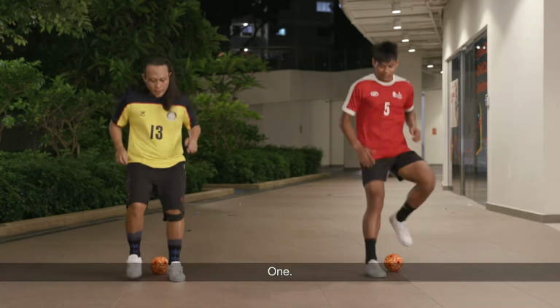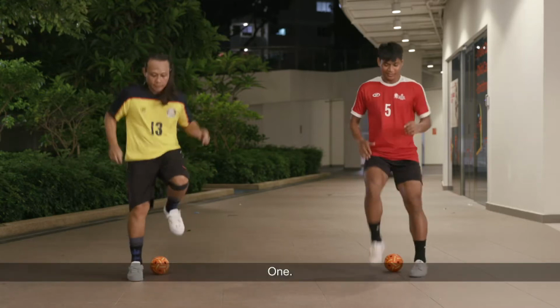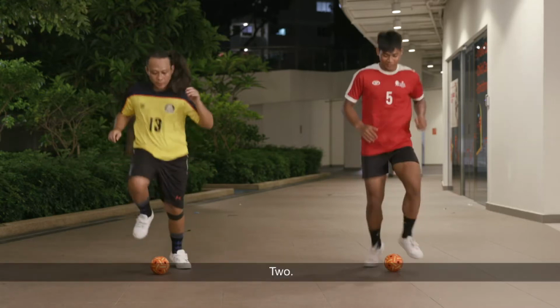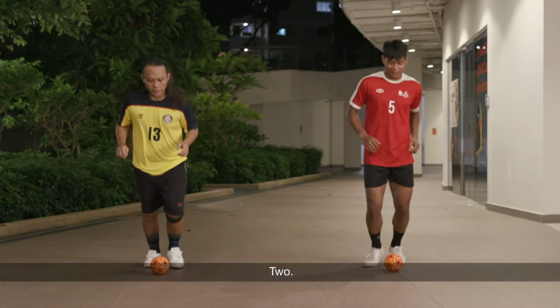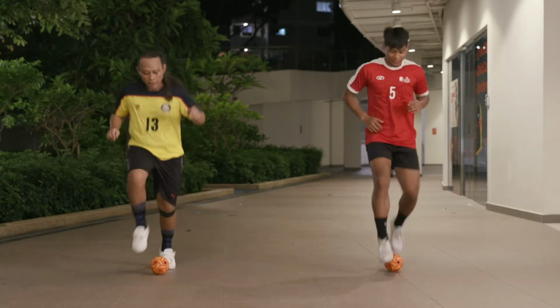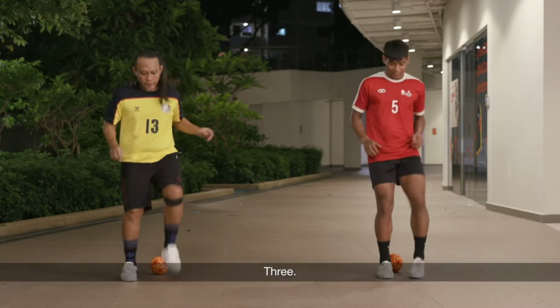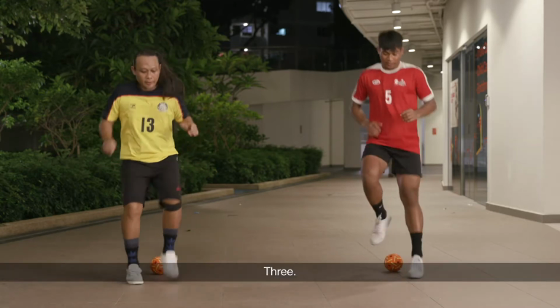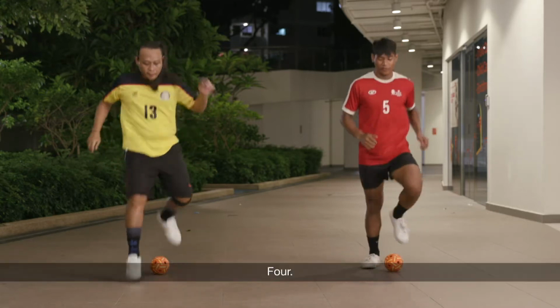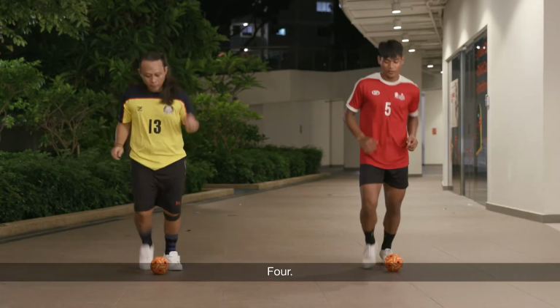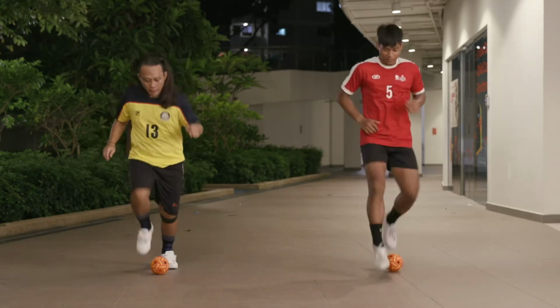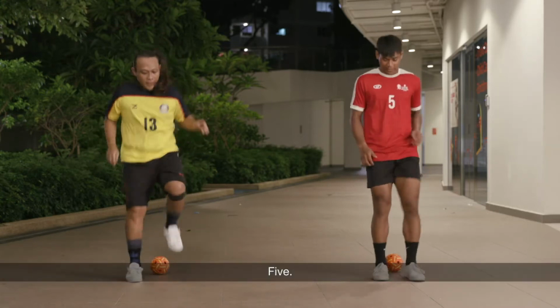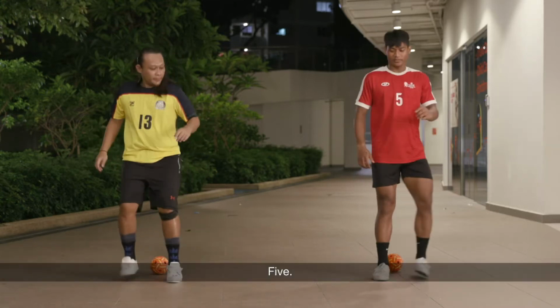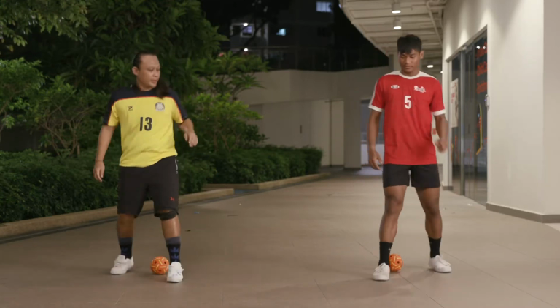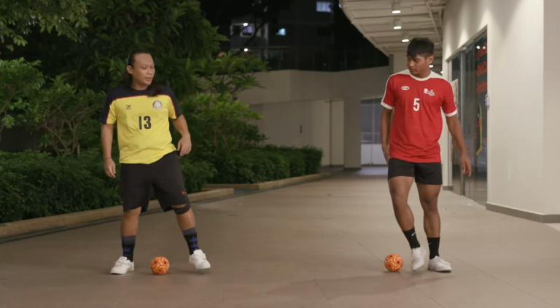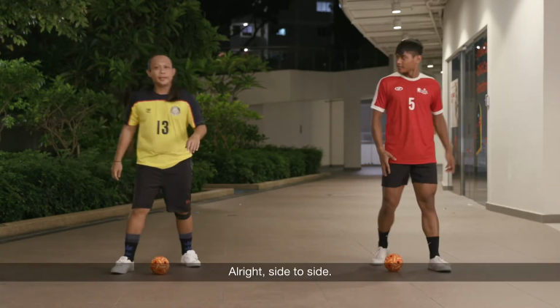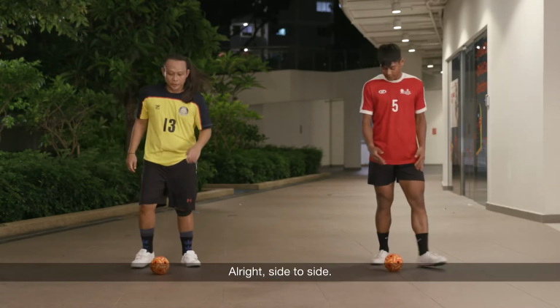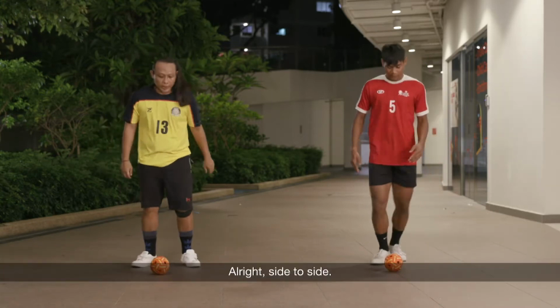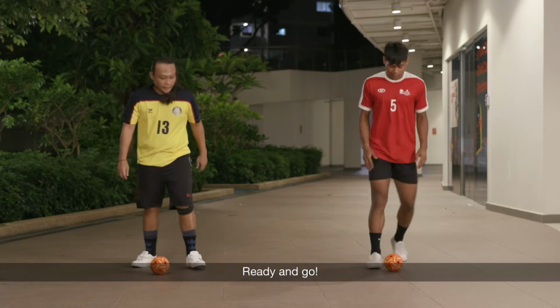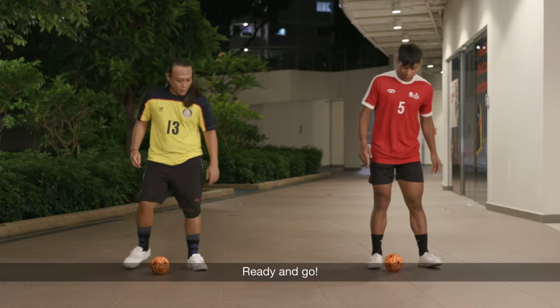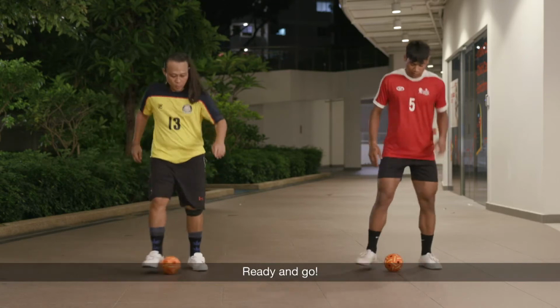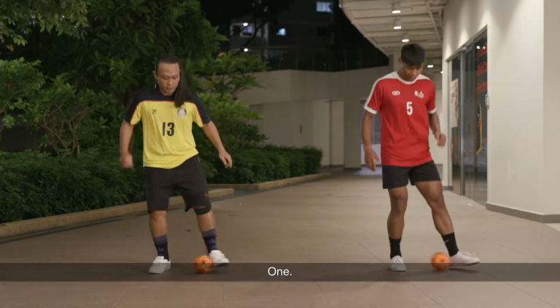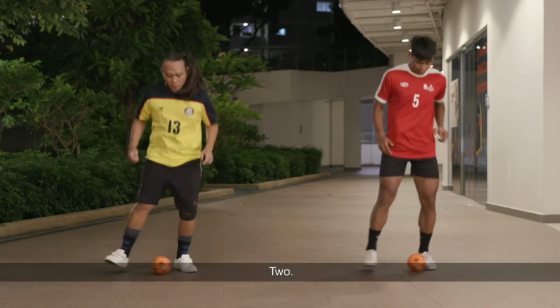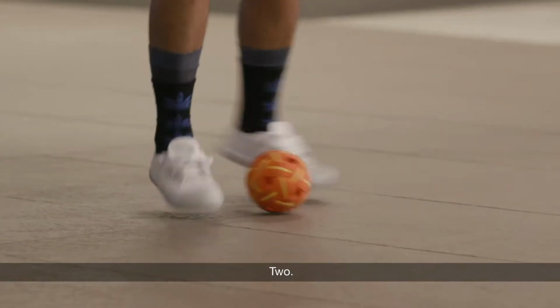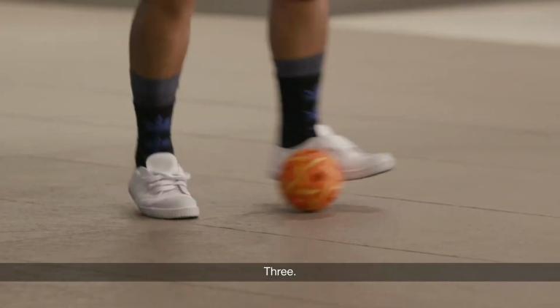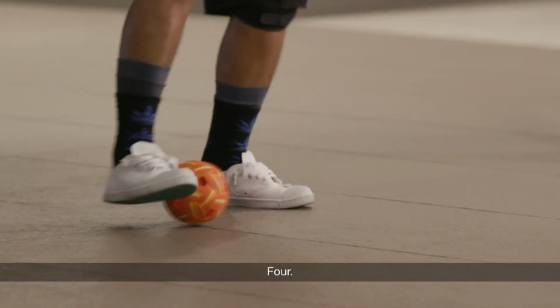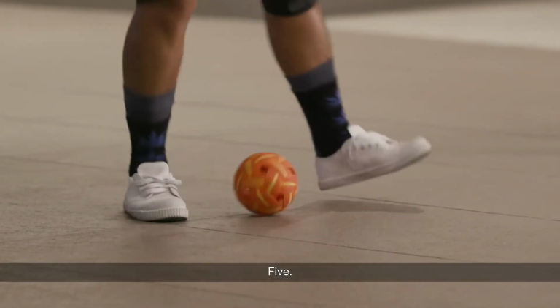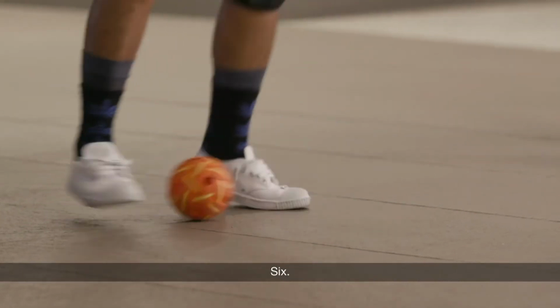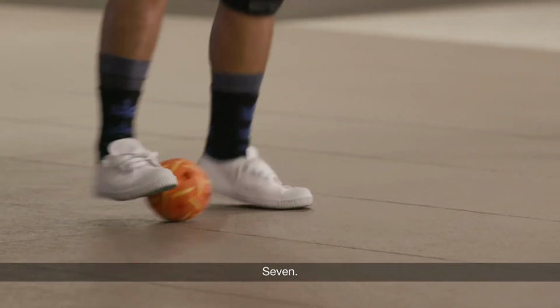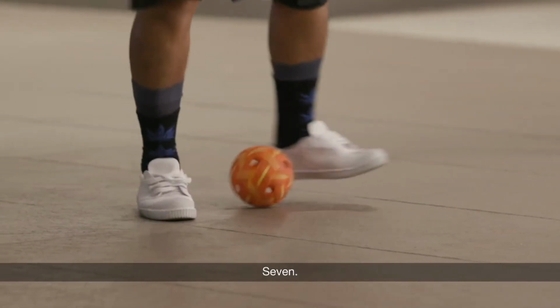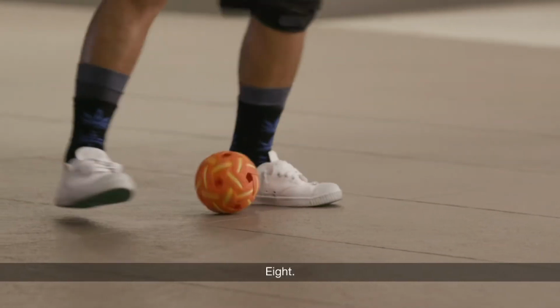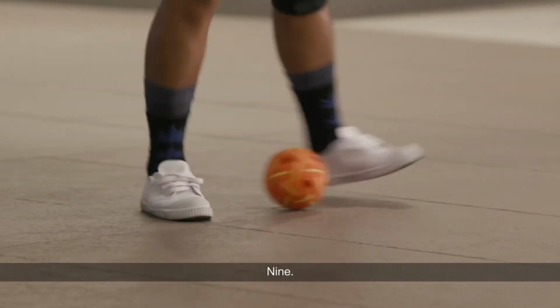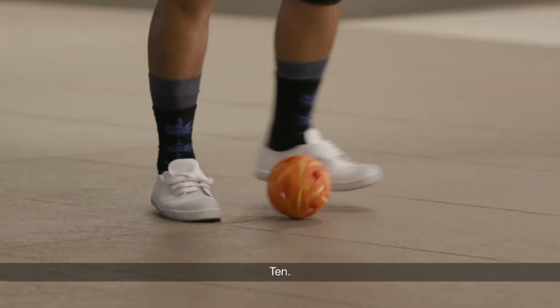One, two, three, four, five. Alright, side to side. Ready, go. One, two, three, four, five, six, seven, nine, ten.